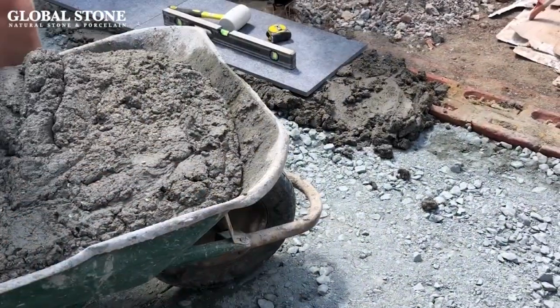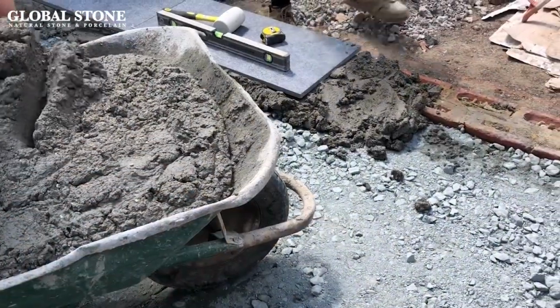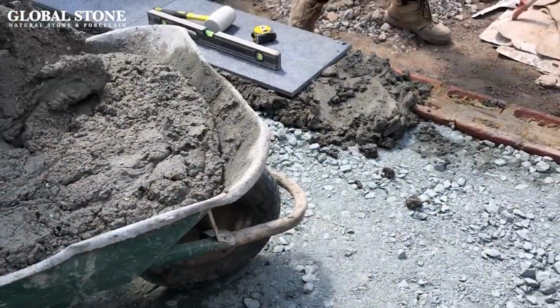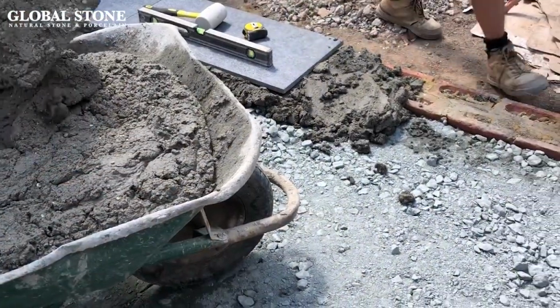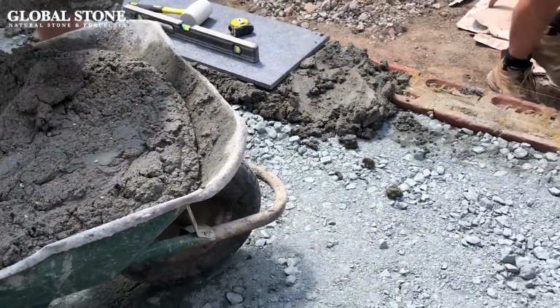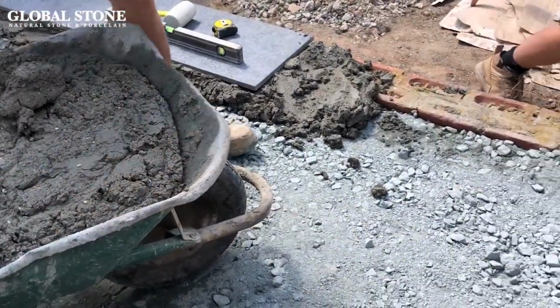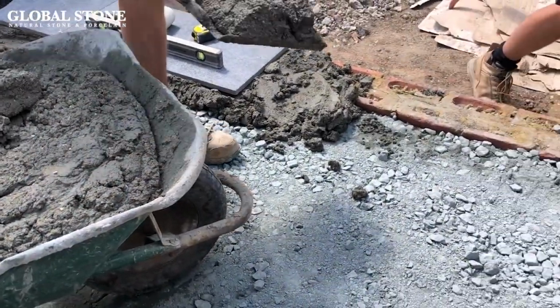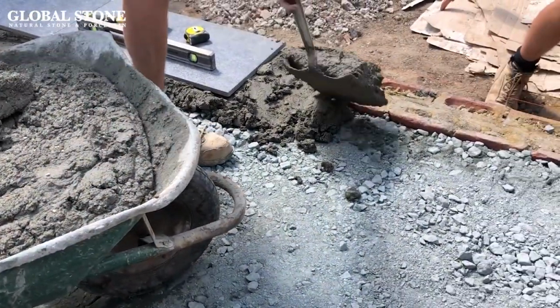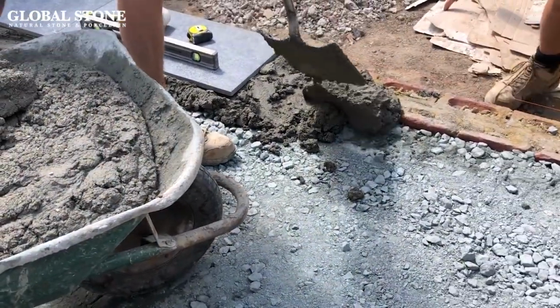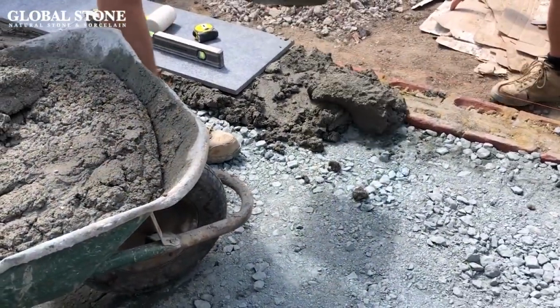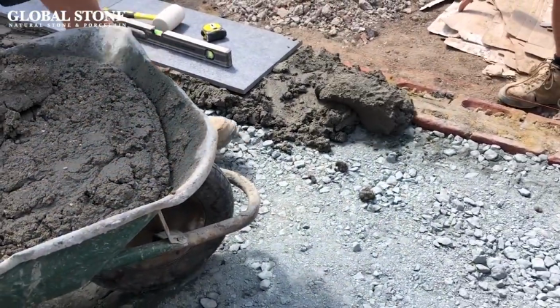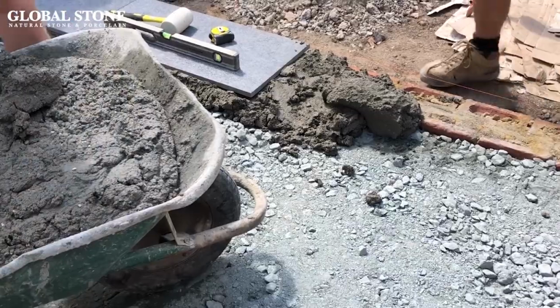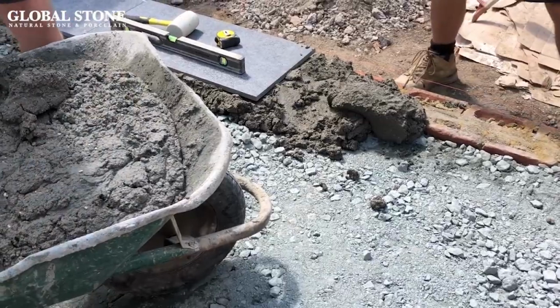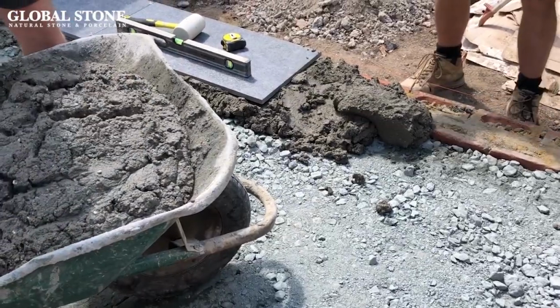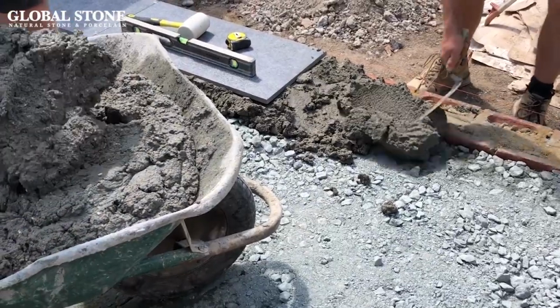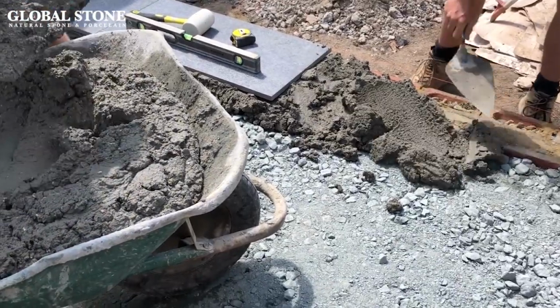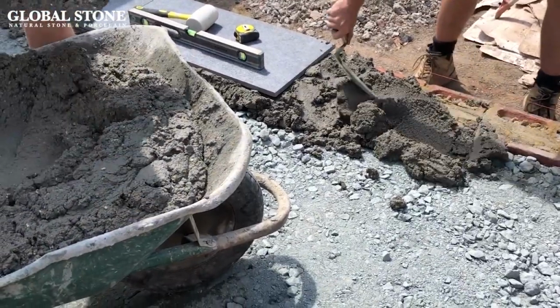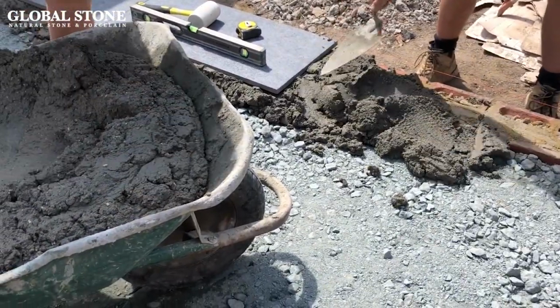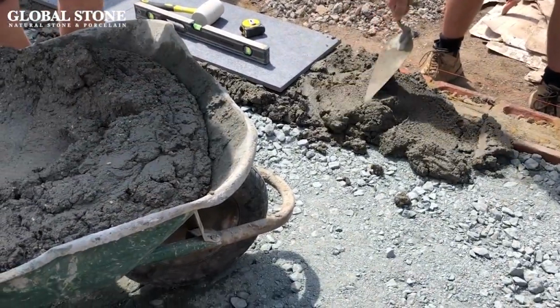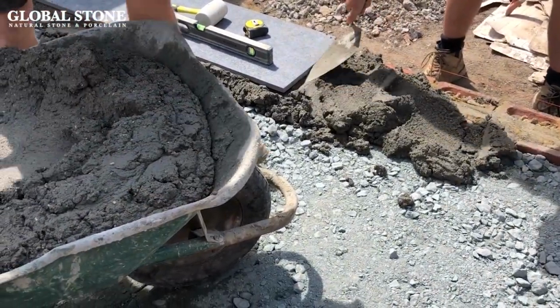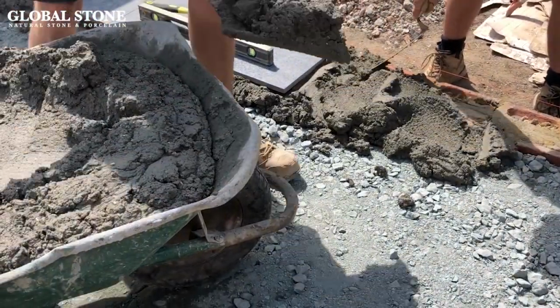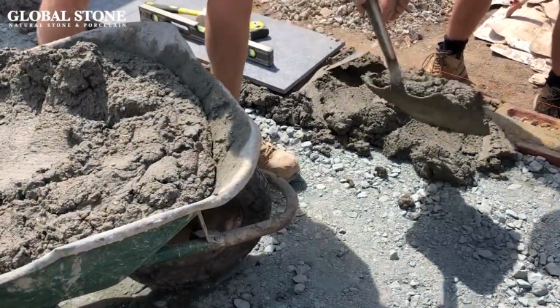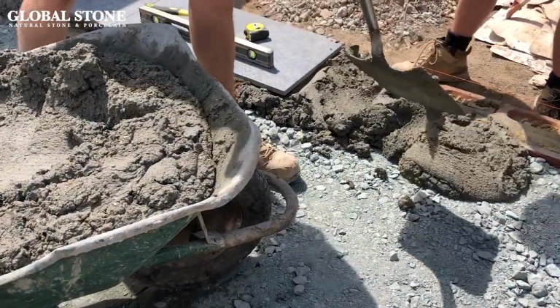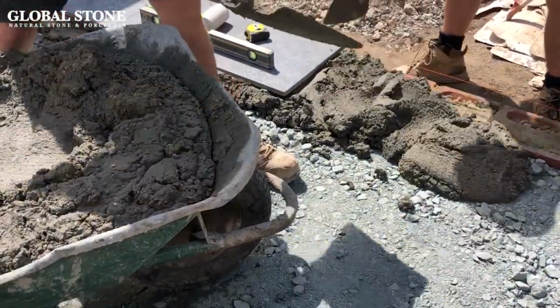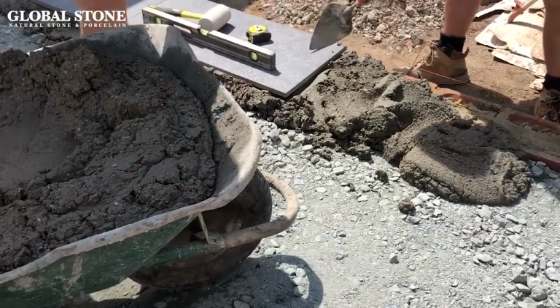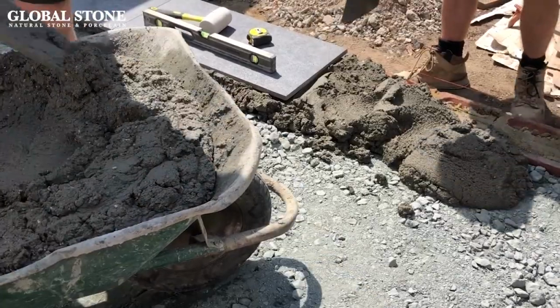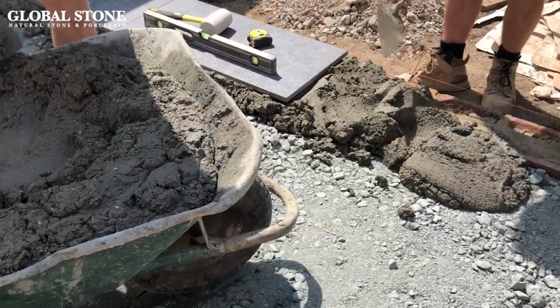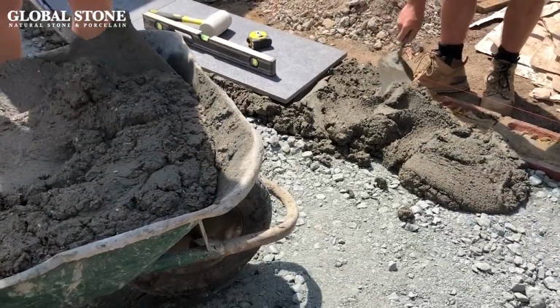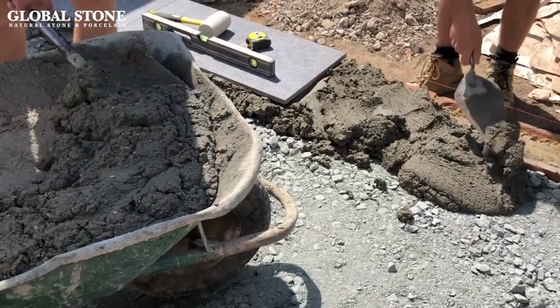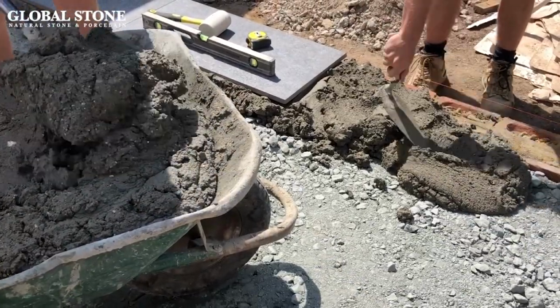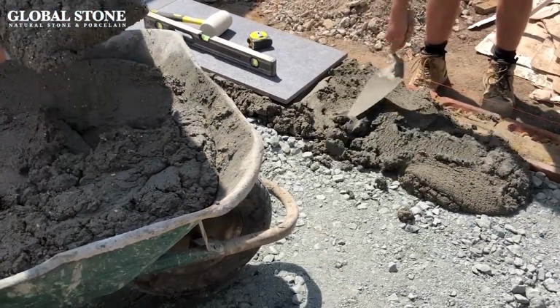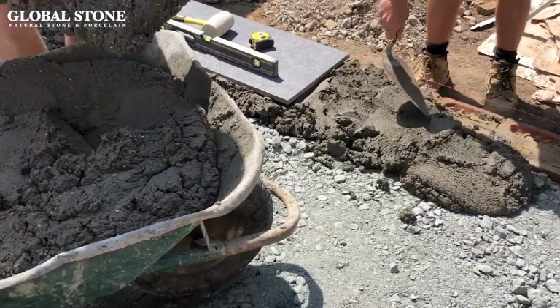Use a shovel to spread the freshly mixed bedding material over the base, large enough for several porcelain paving tiles, in a layer that is roughly 40 to 60 millimetres thick, and pat it with the back of the shovel to lightly compact it.